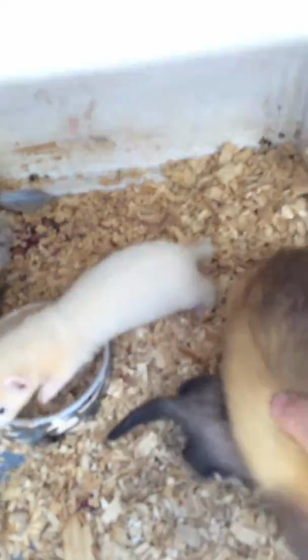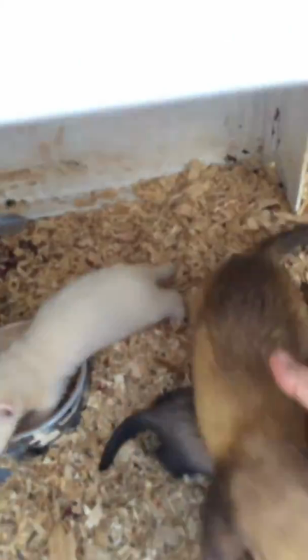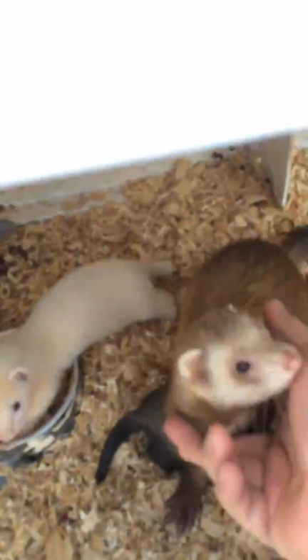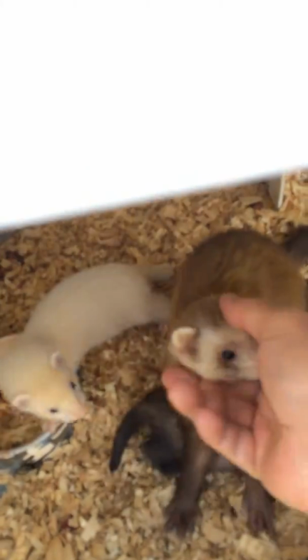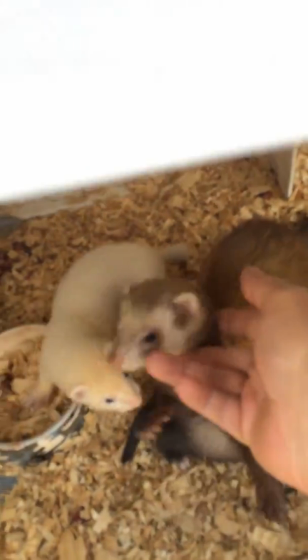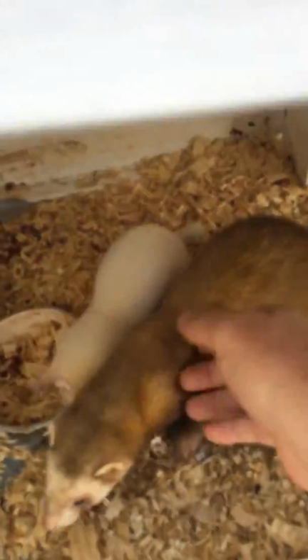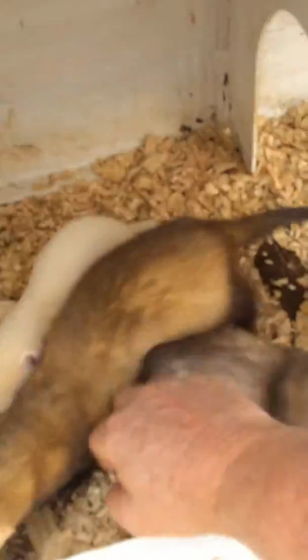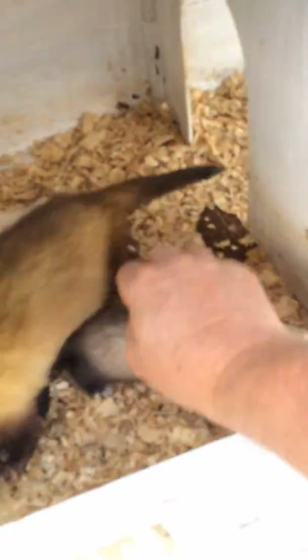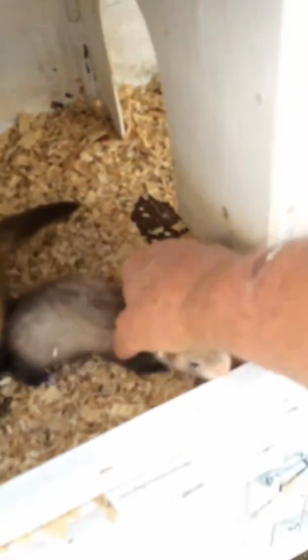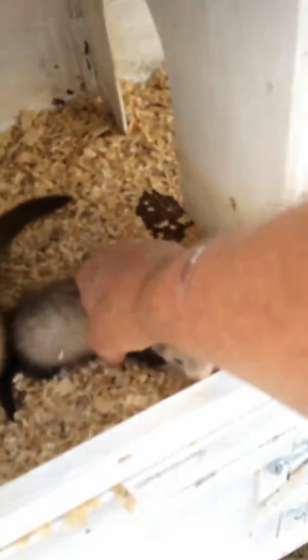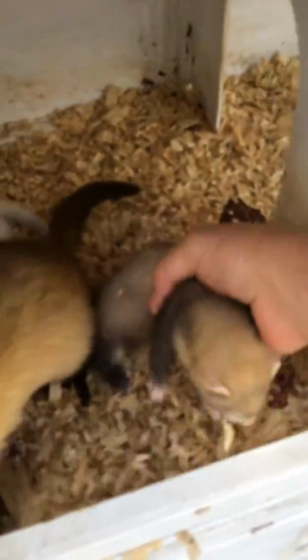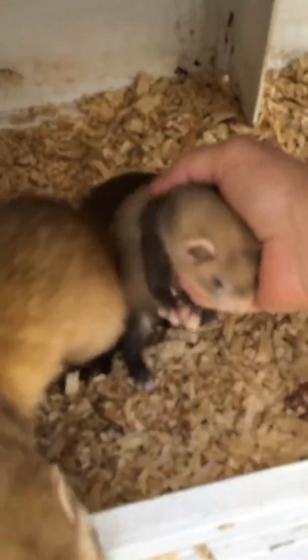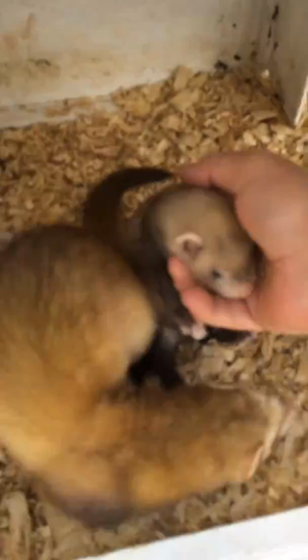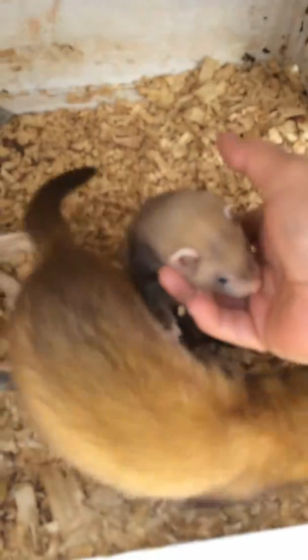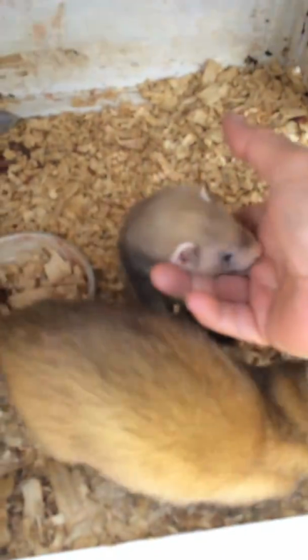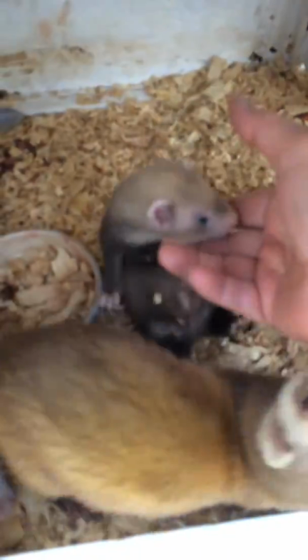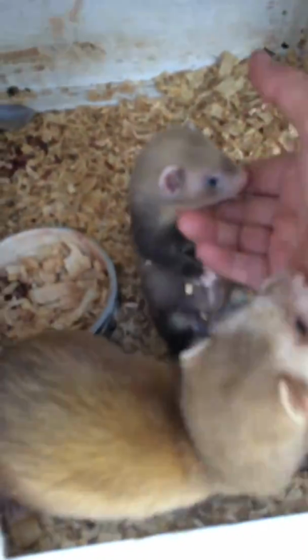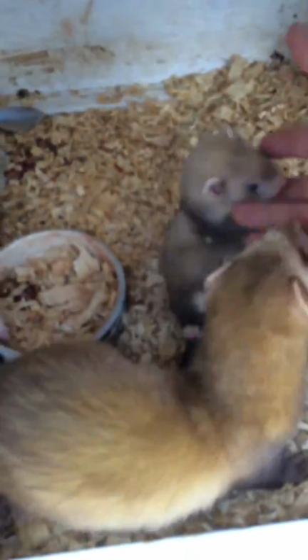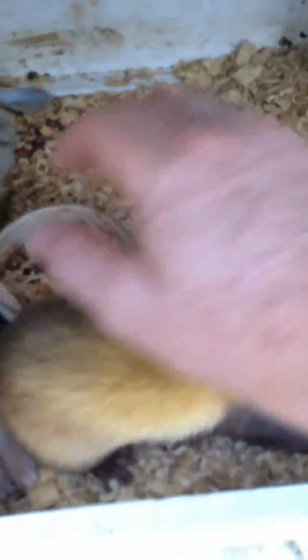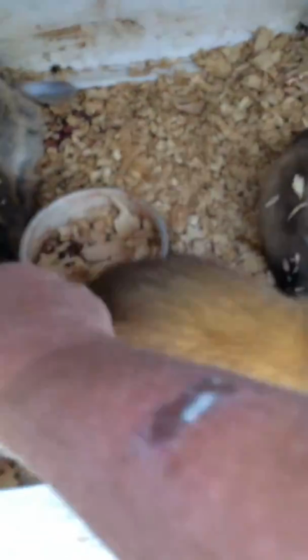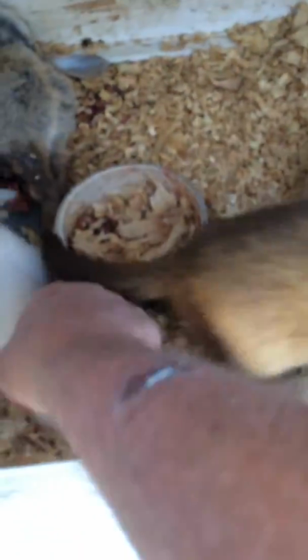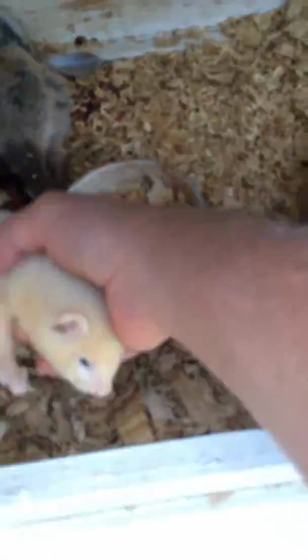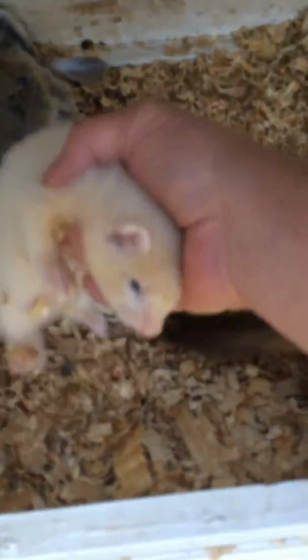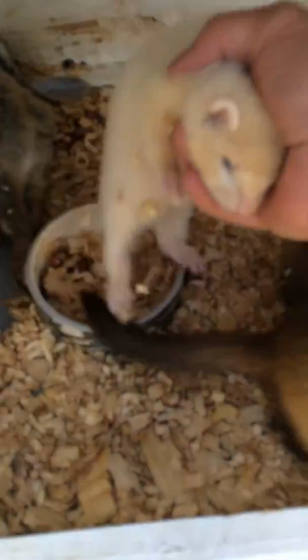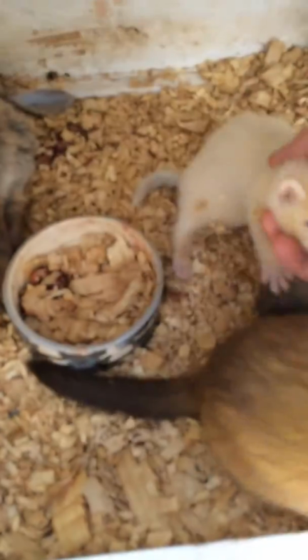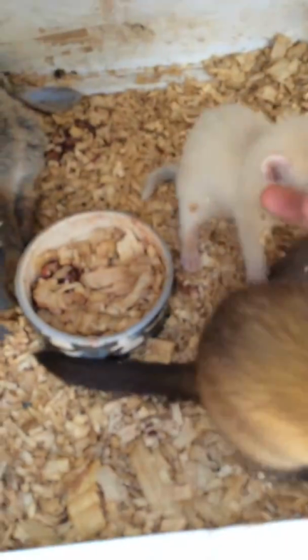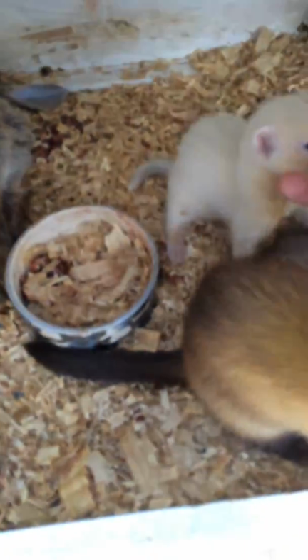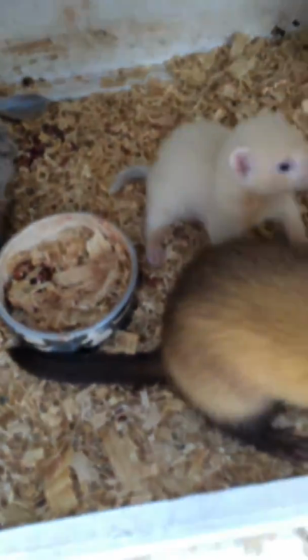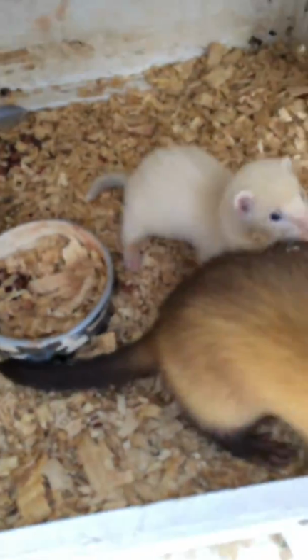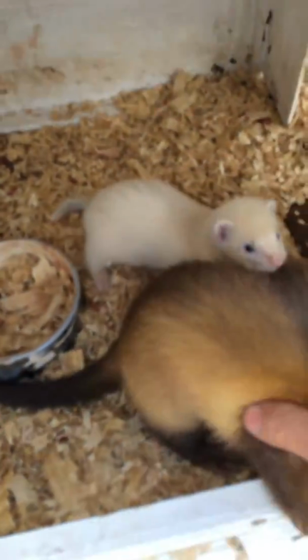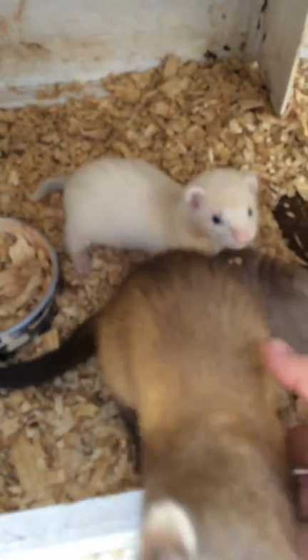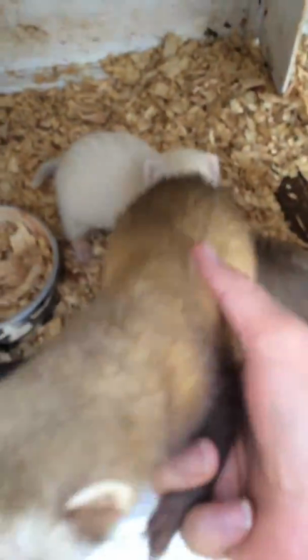You can see all my ferrets are friendly. That's the mum, that's the two I'm keeping. That's the full sister, and that's the full sister - they're the two that I'm keeping from this litter.